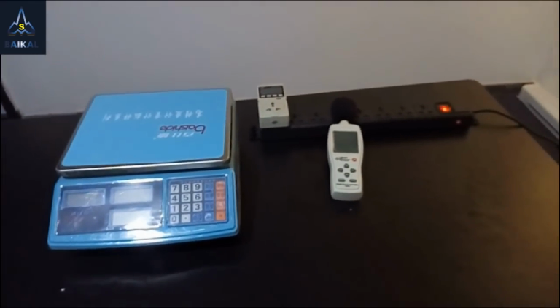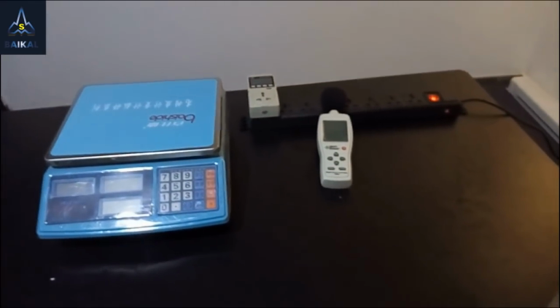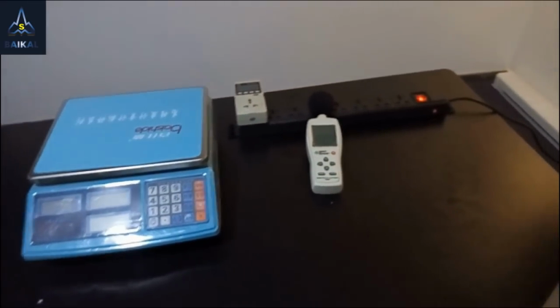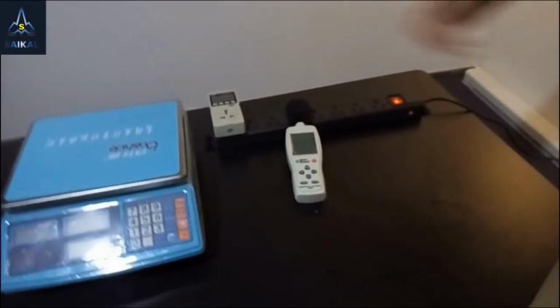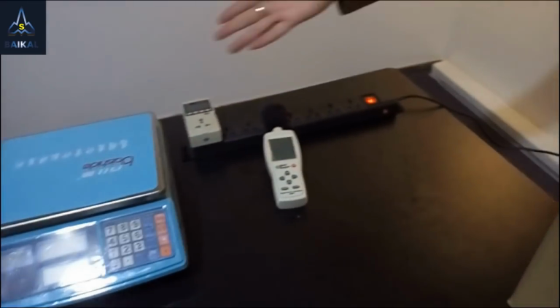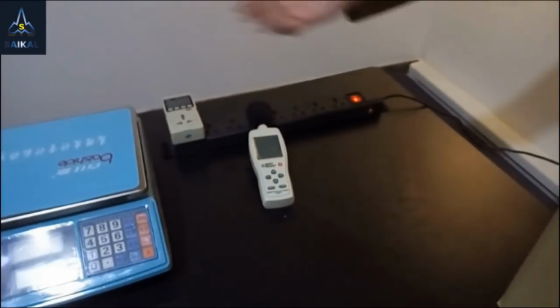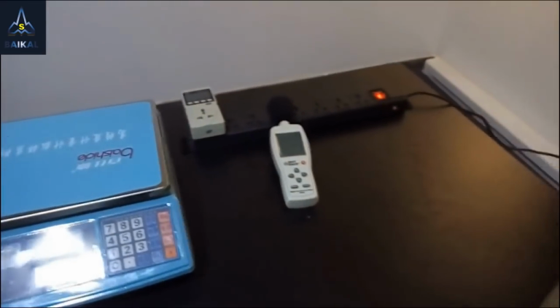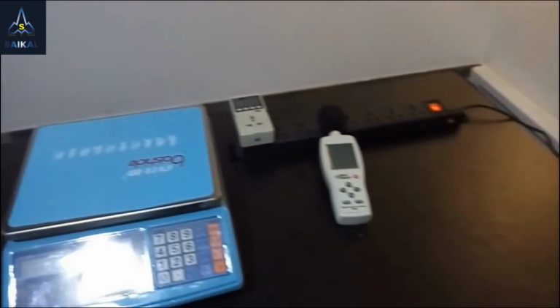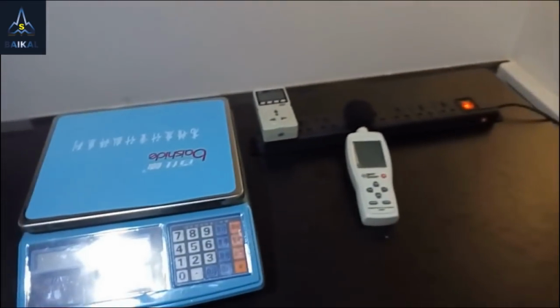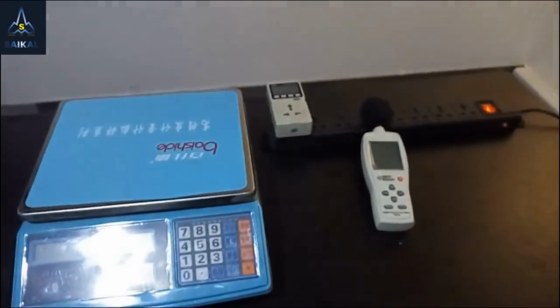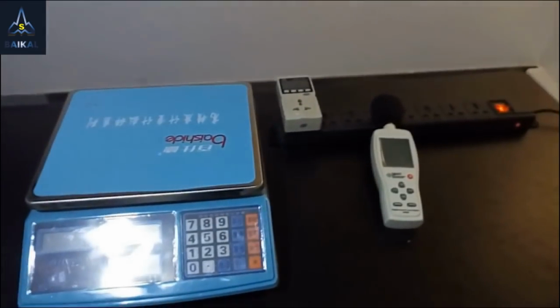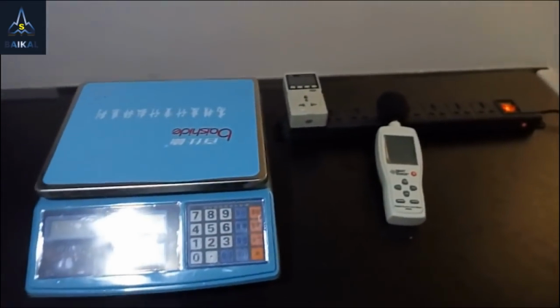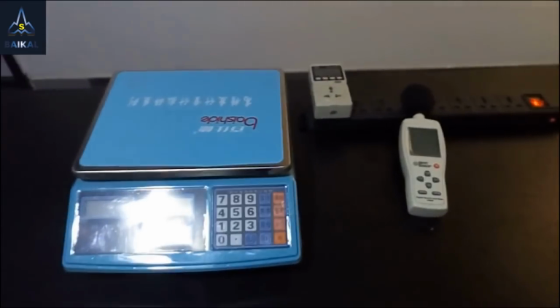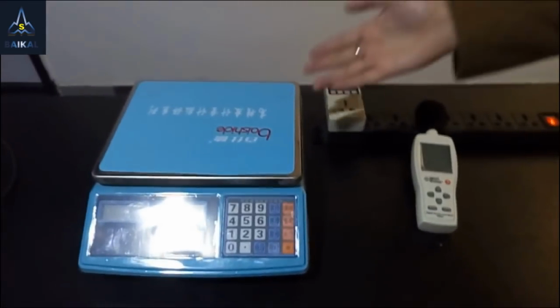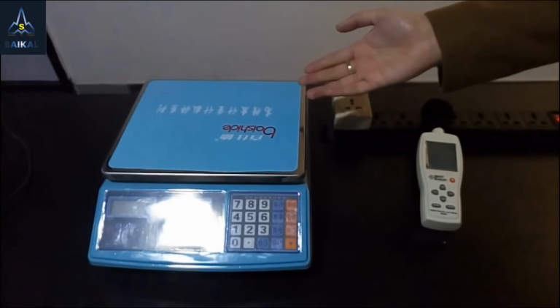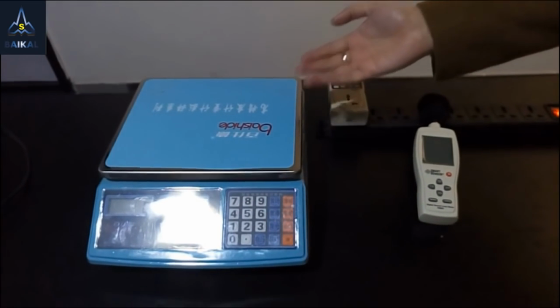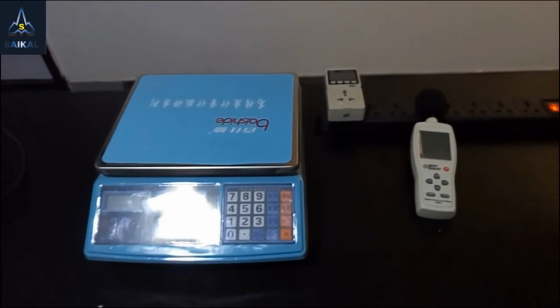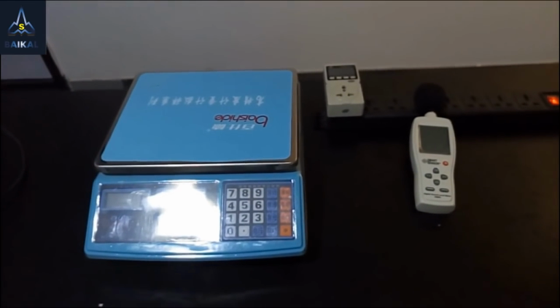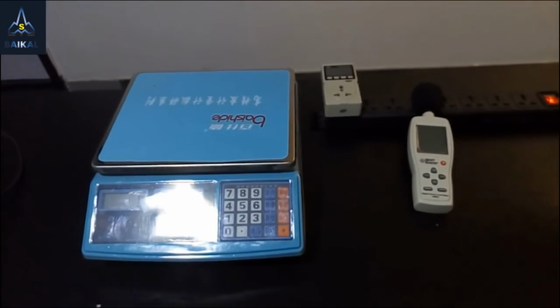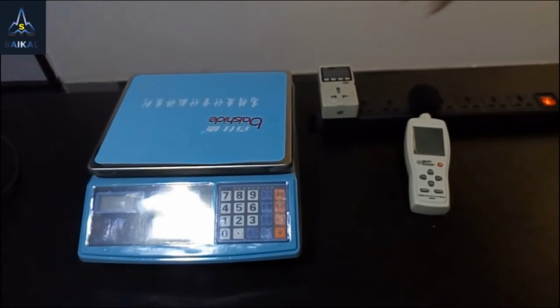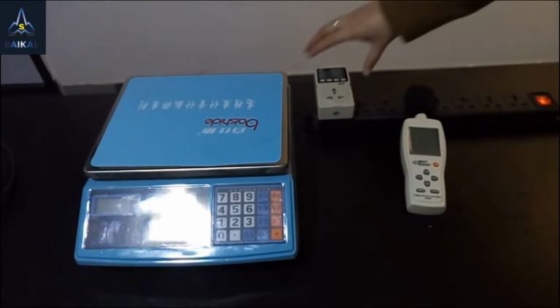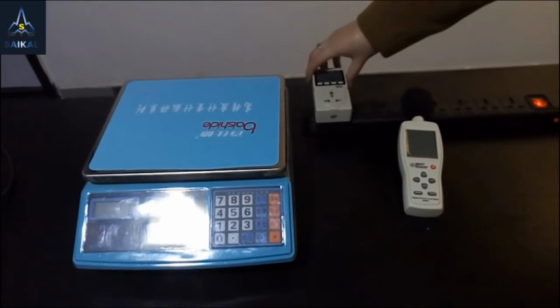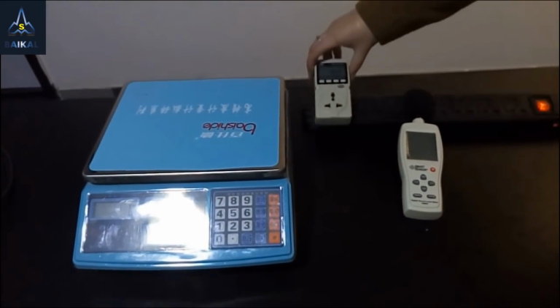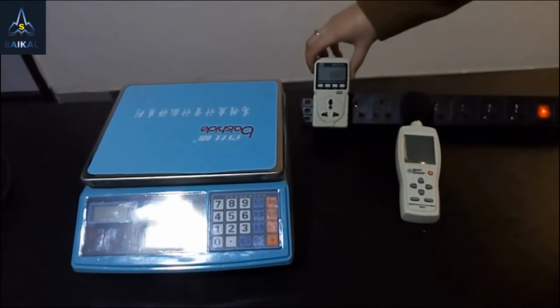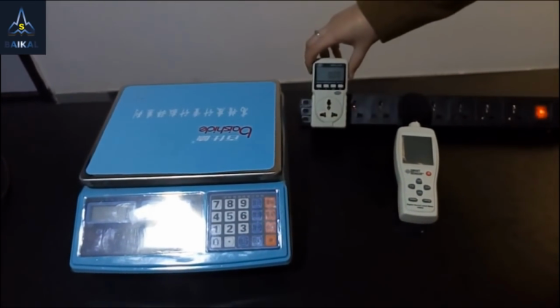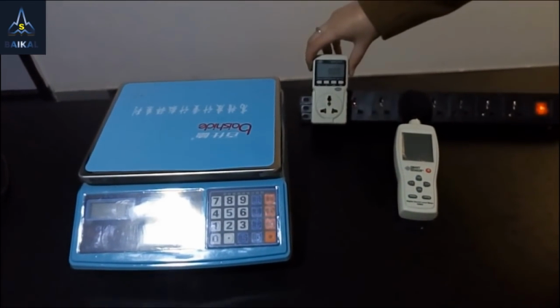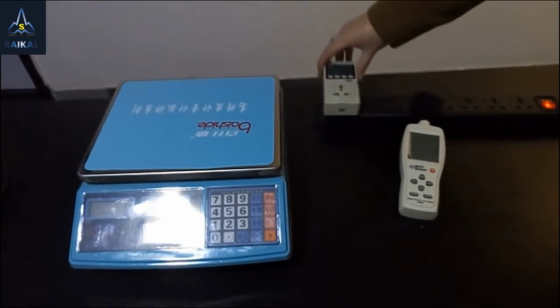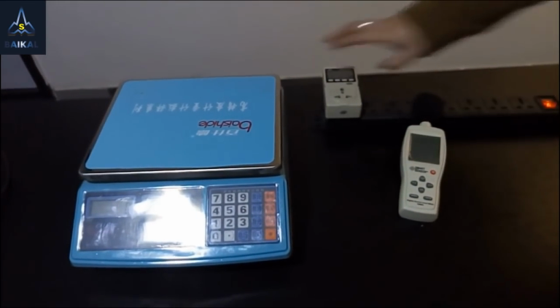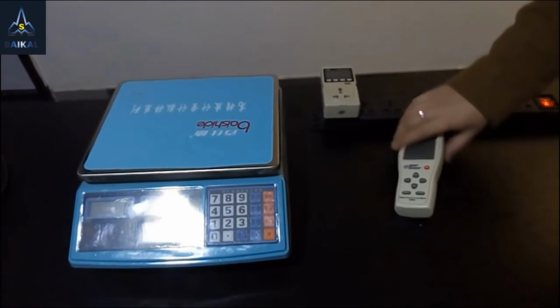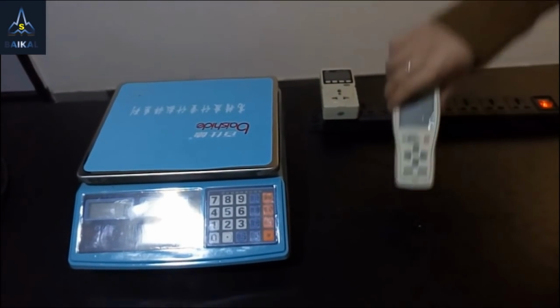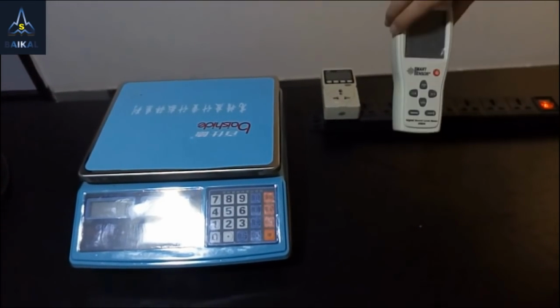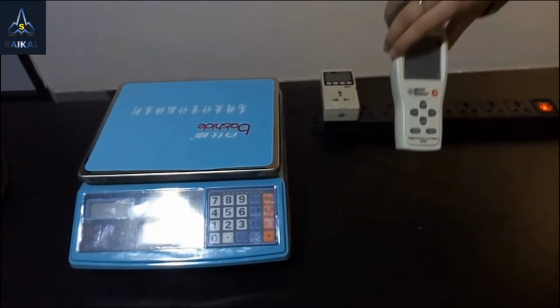Here are the things we need for testing today: an electrical skills tester, a power consumption tester, and a noise tester.